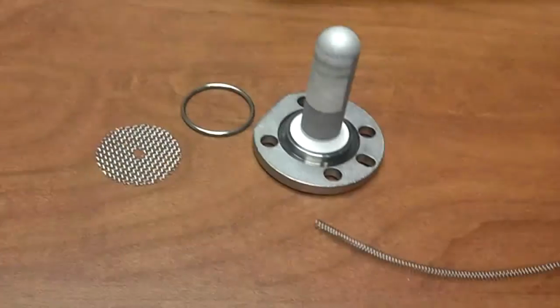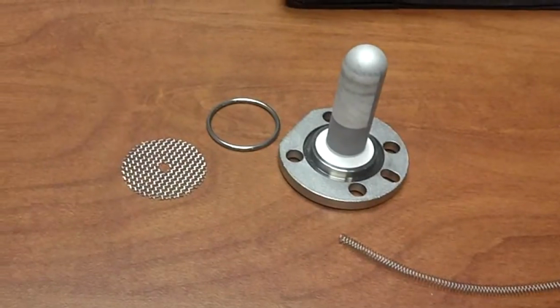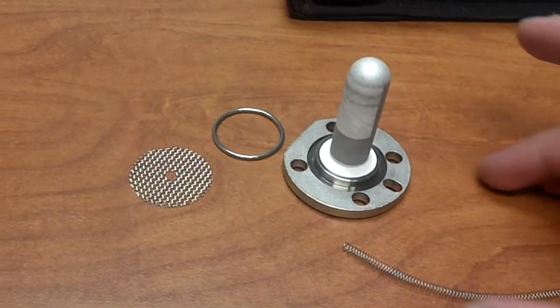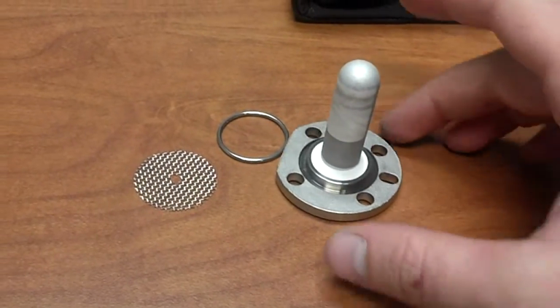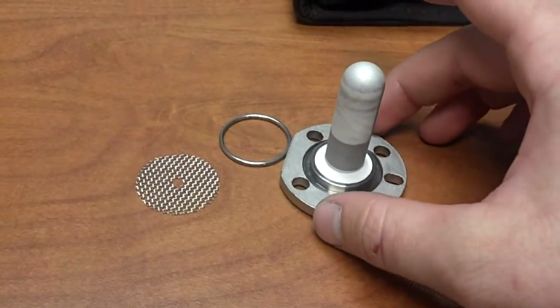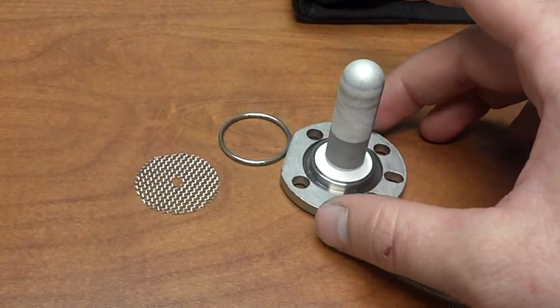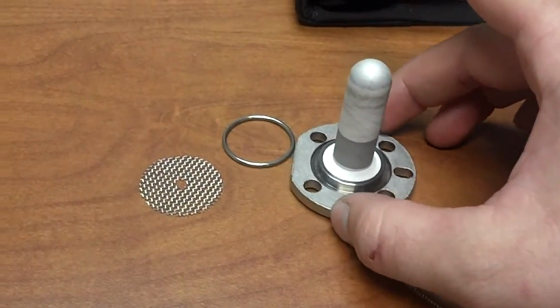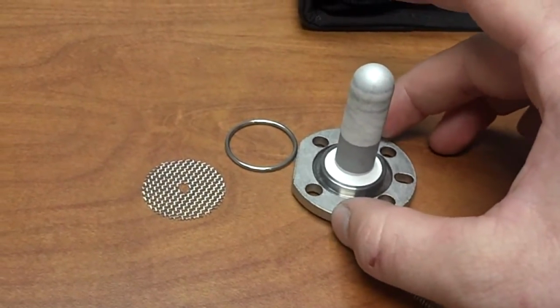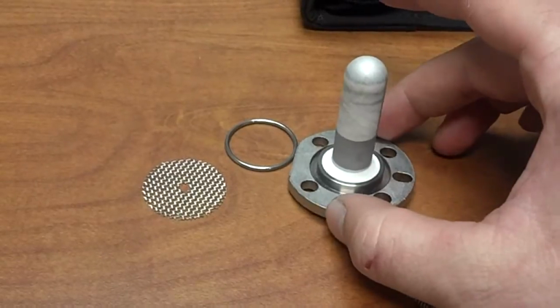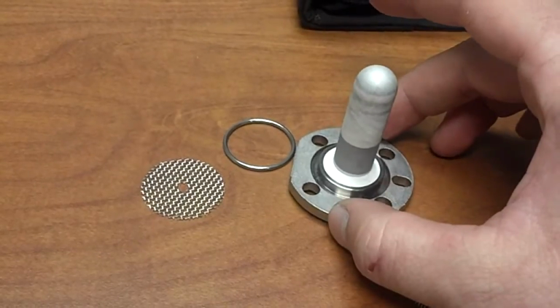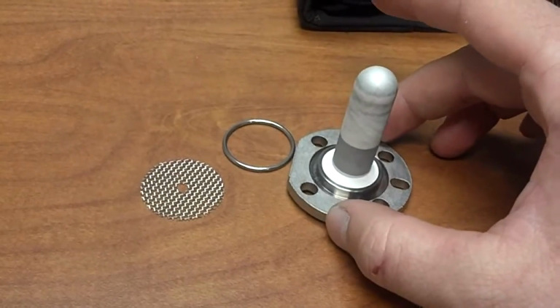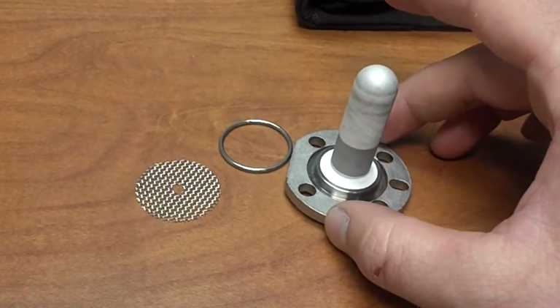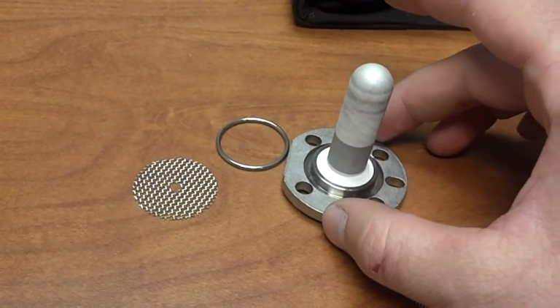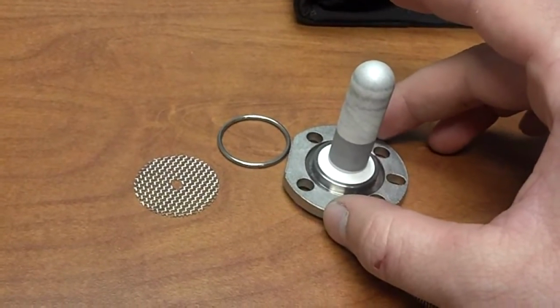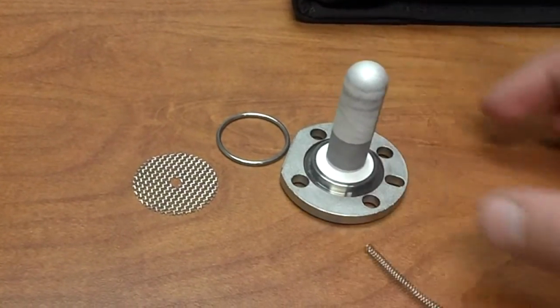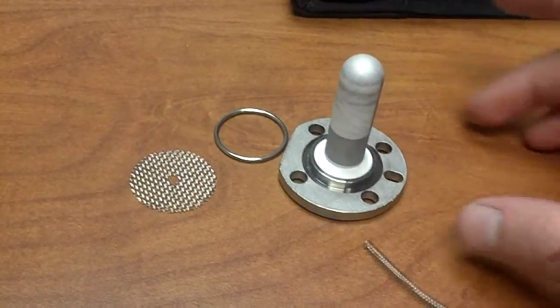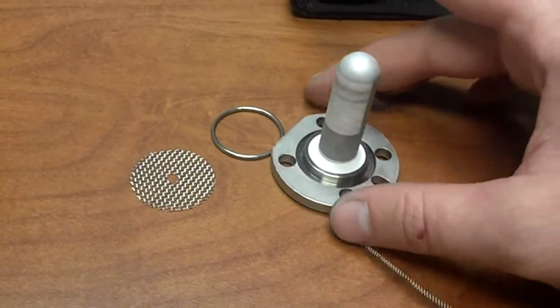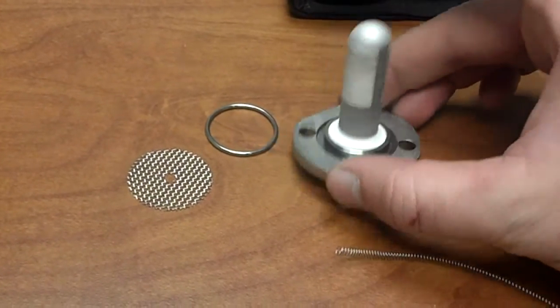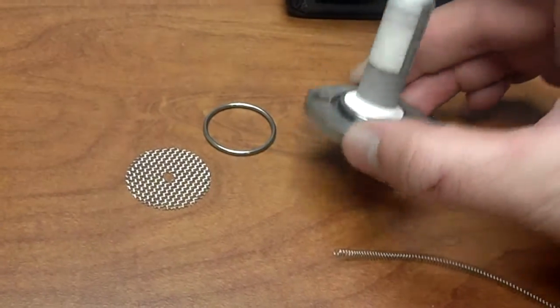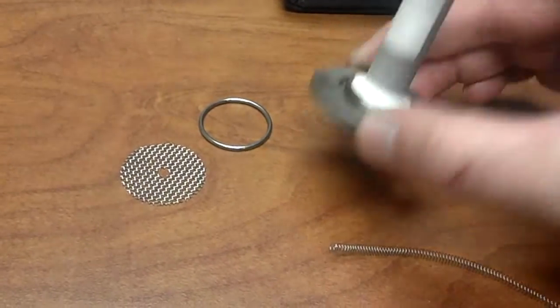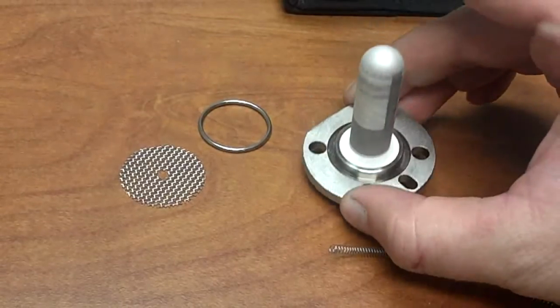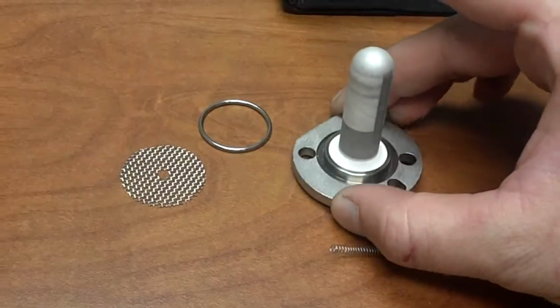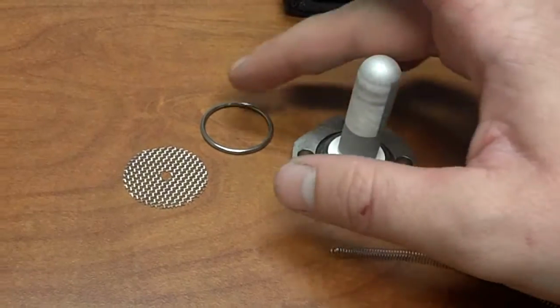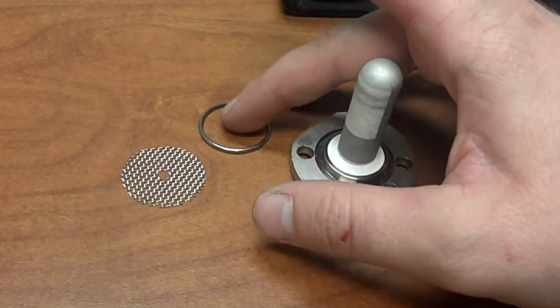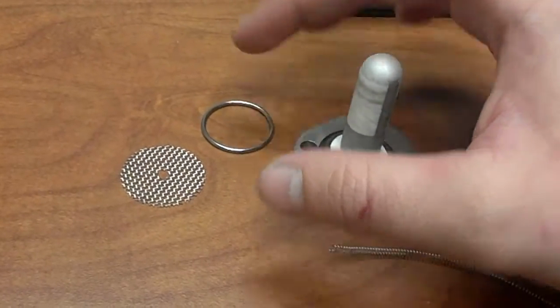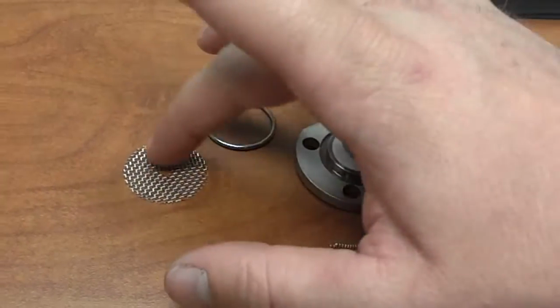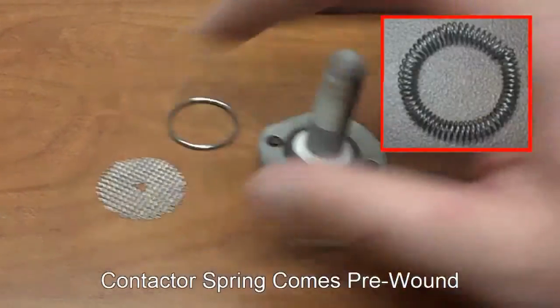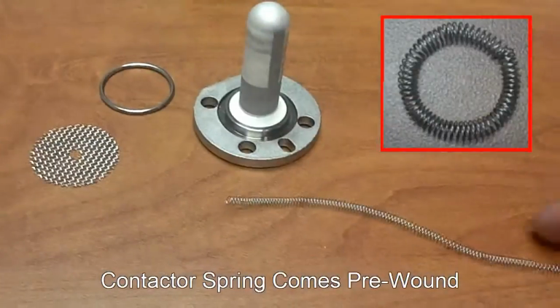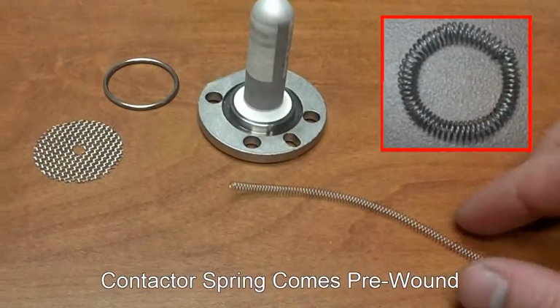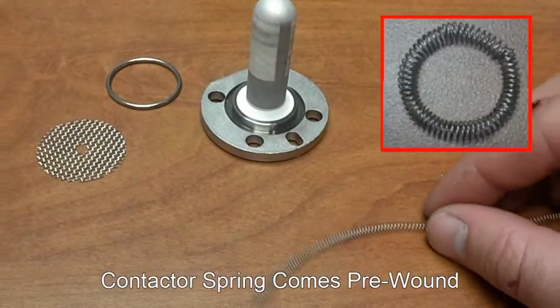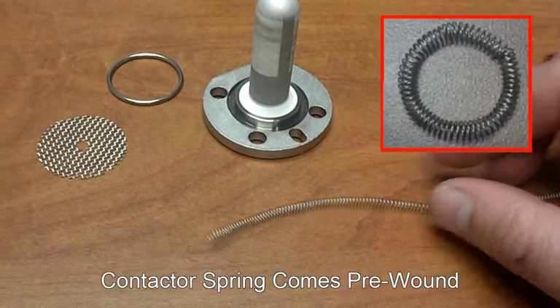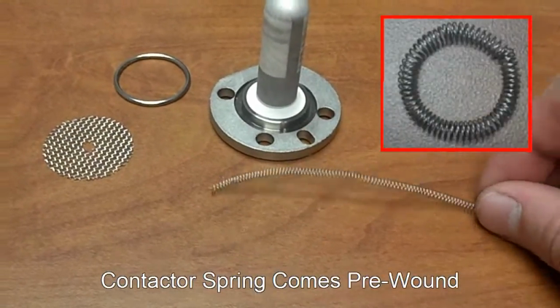Here's your replacement cell kit — it's the E7042UD. This is your replacement zirconia cell, metal O-ring, filter, and contactor spring.